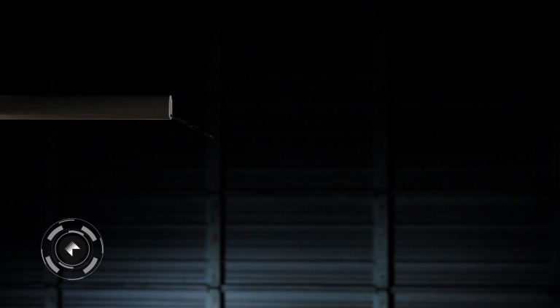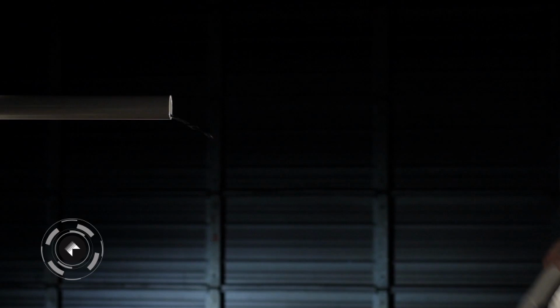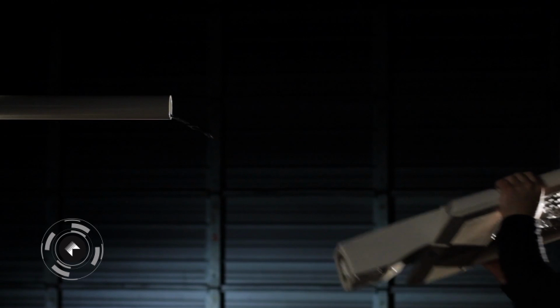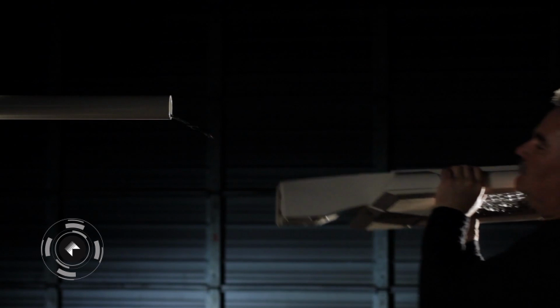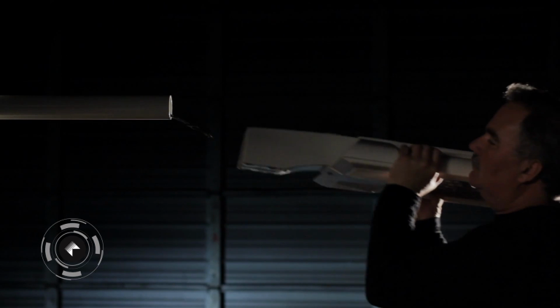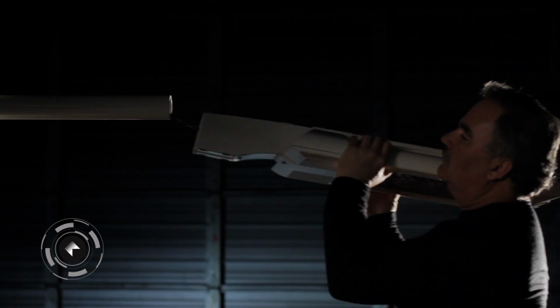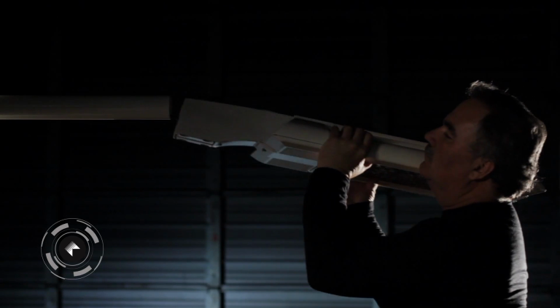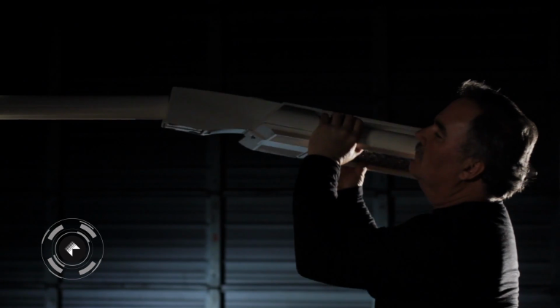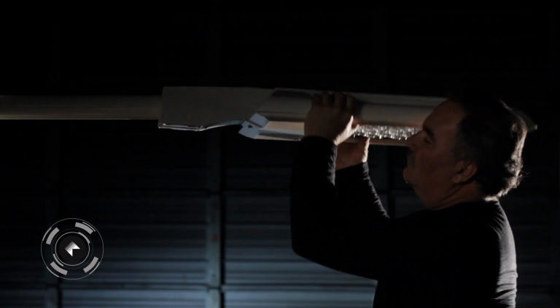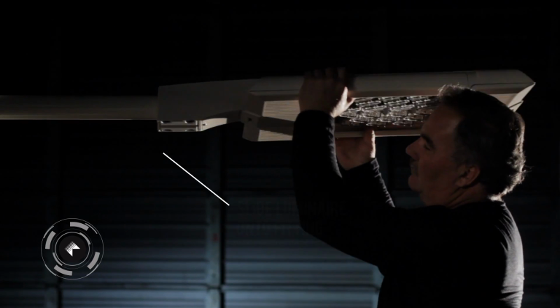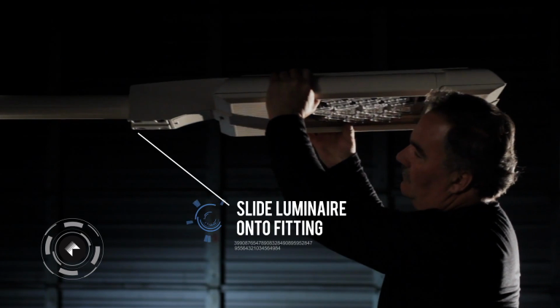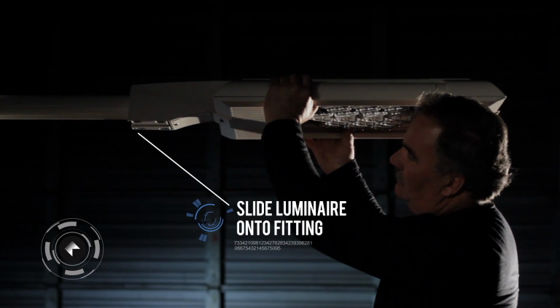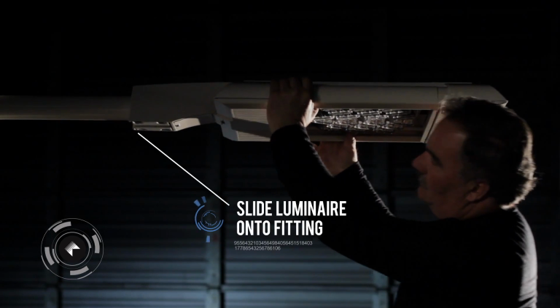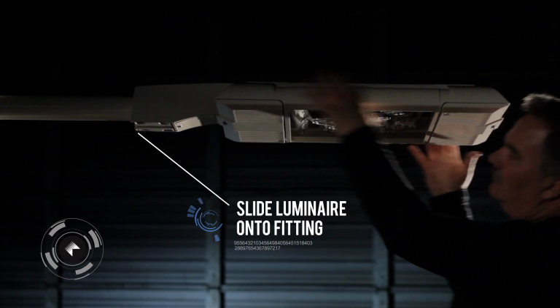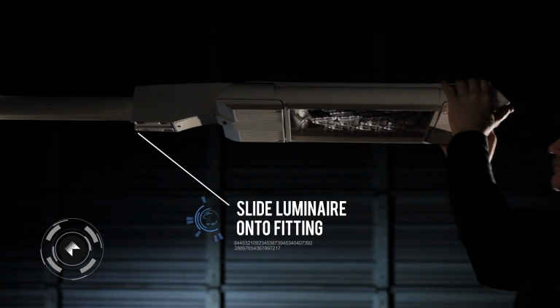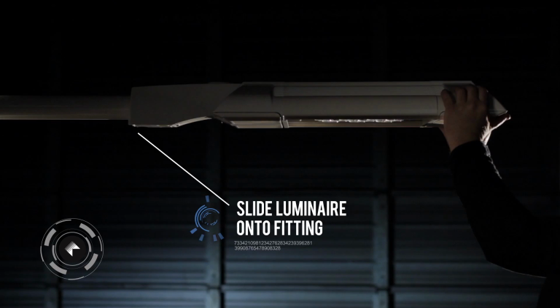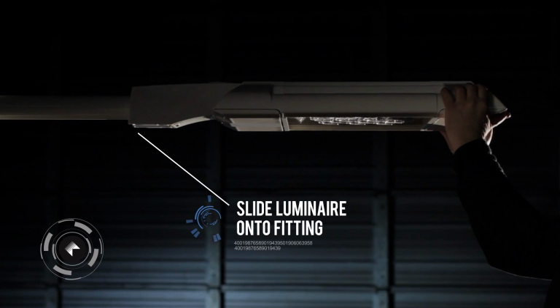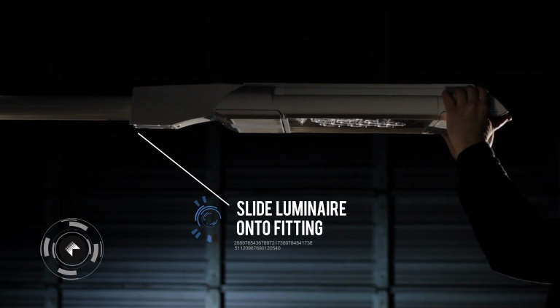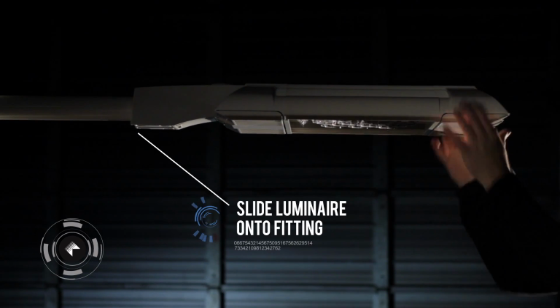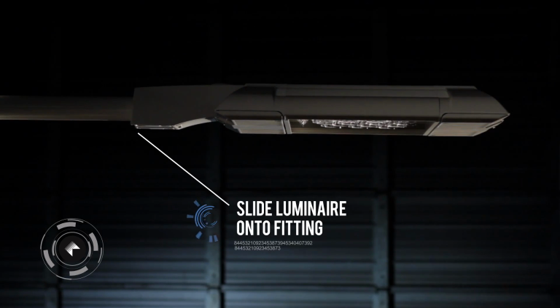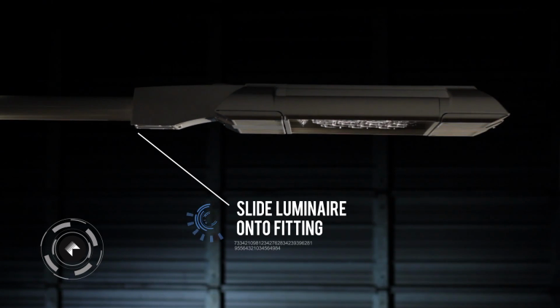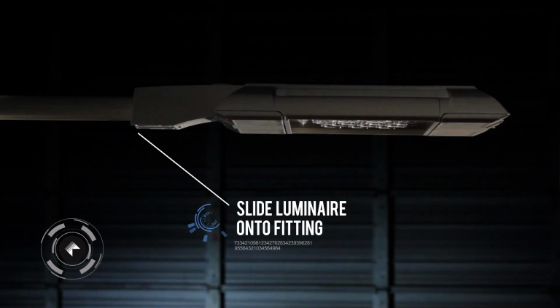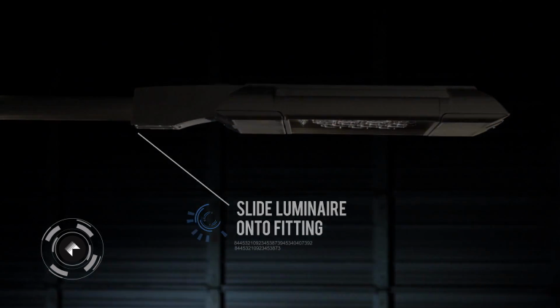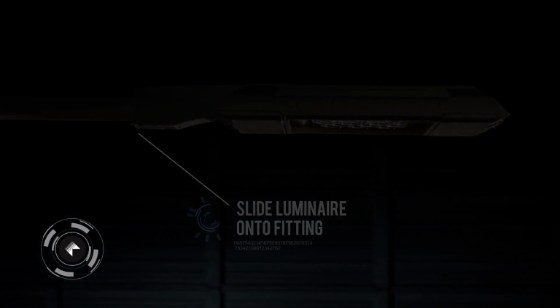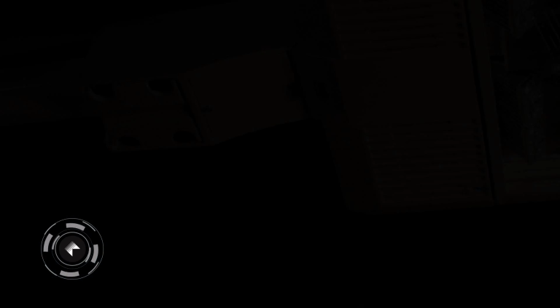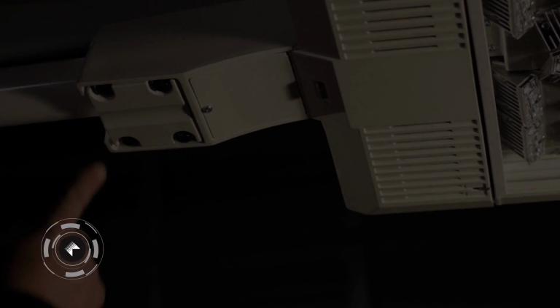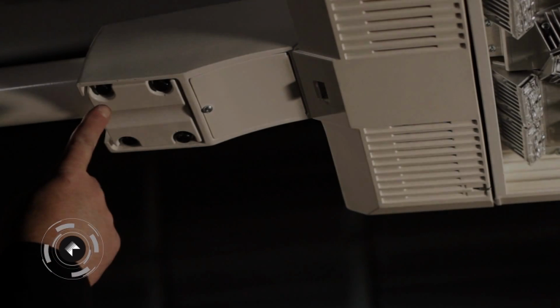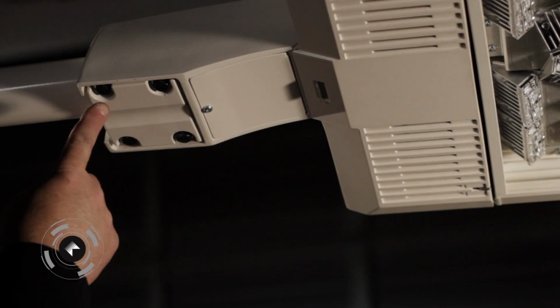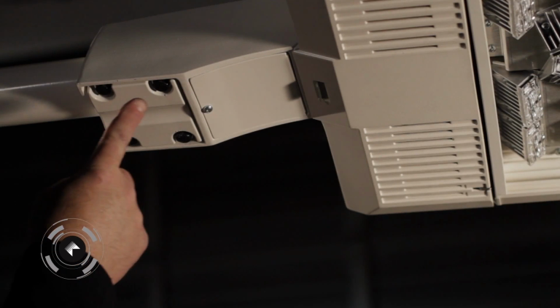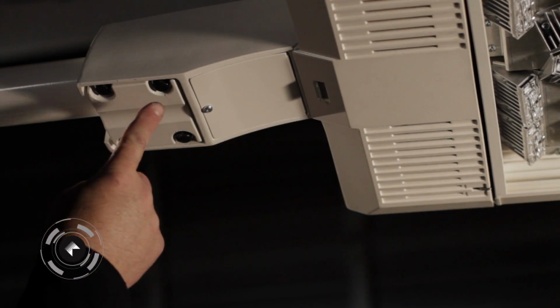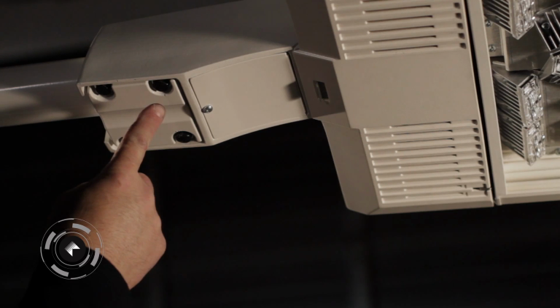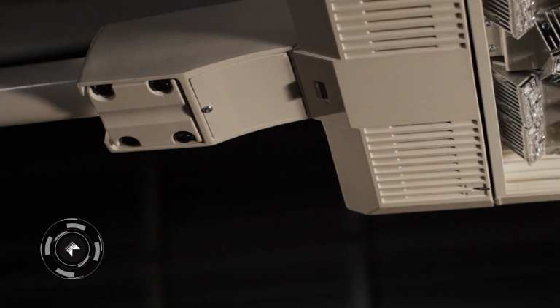Slide Luminaire onto Fitting. Adjust Bolts to Anchor Luminaire.